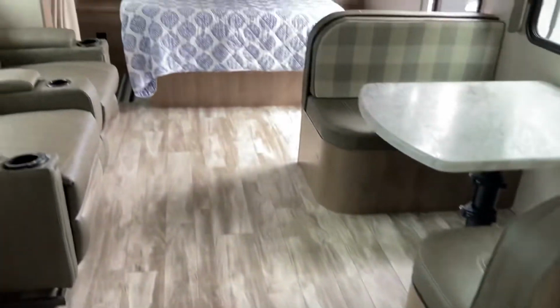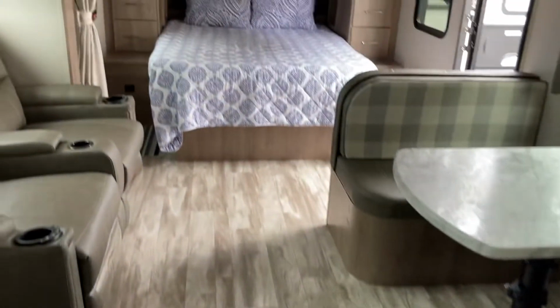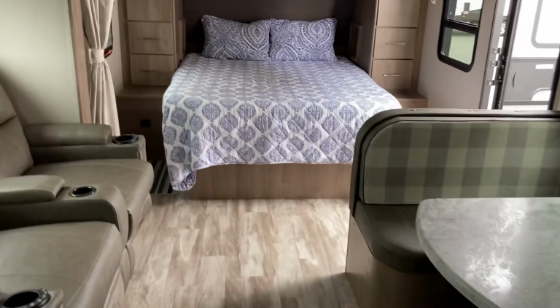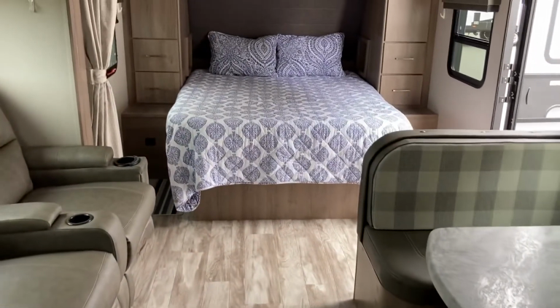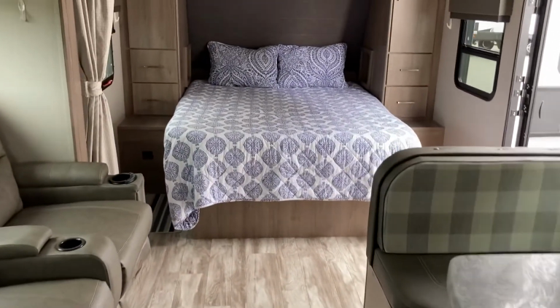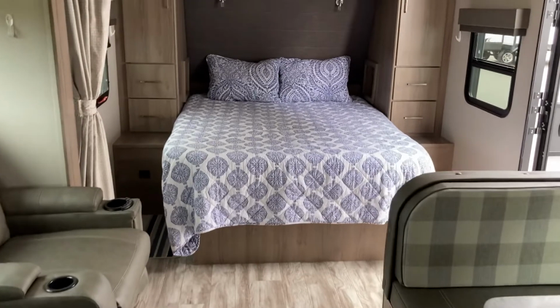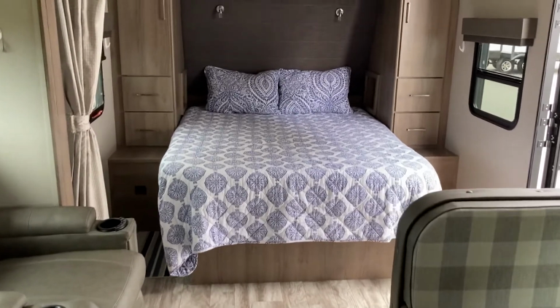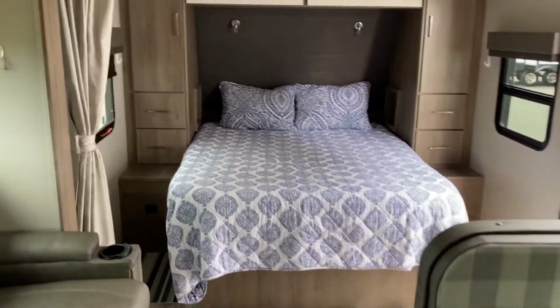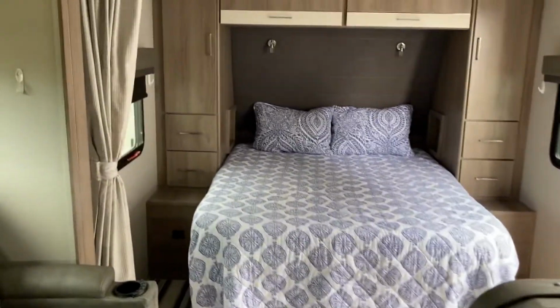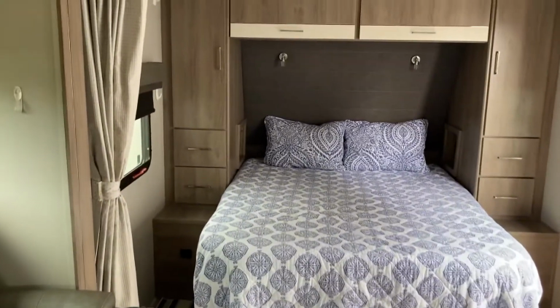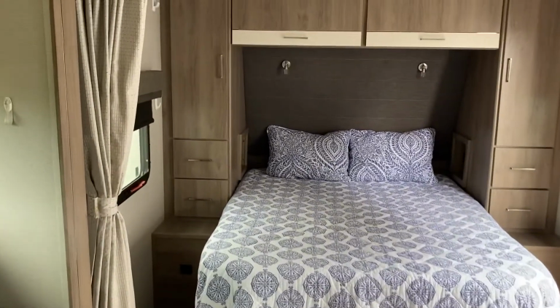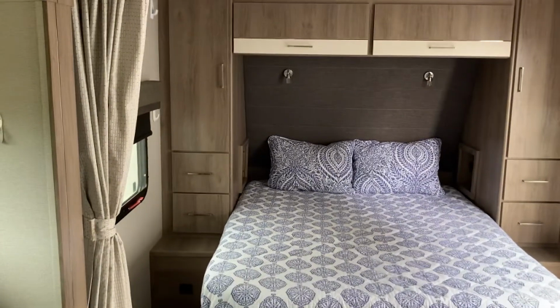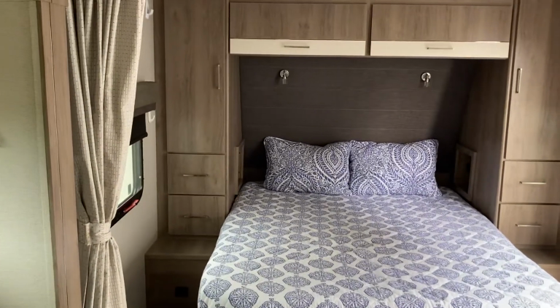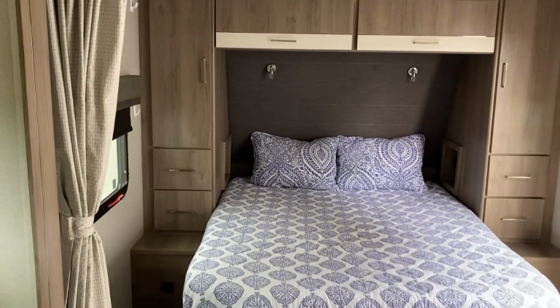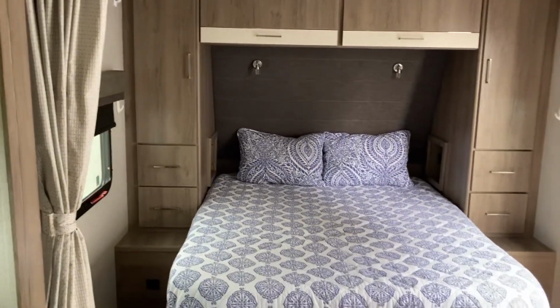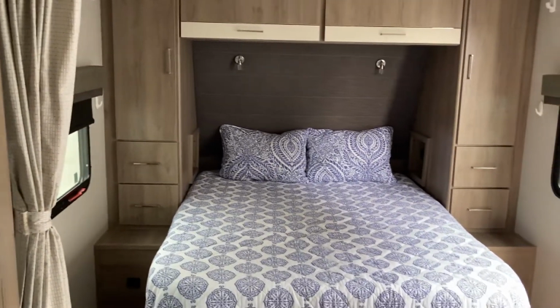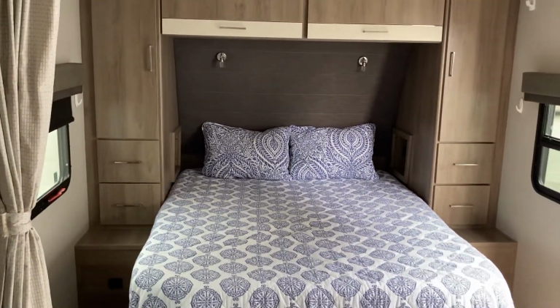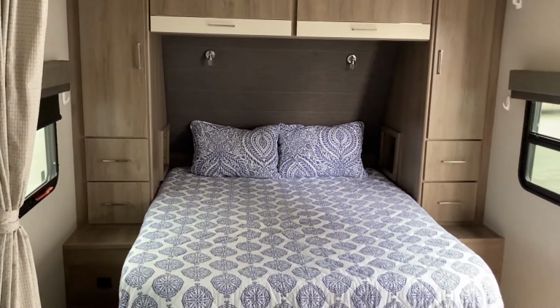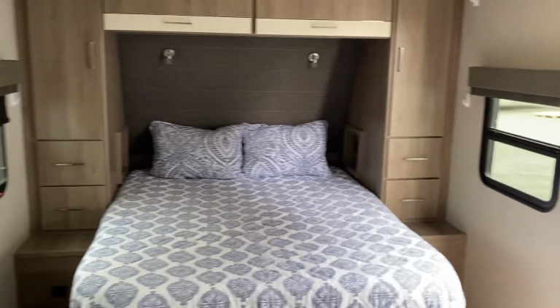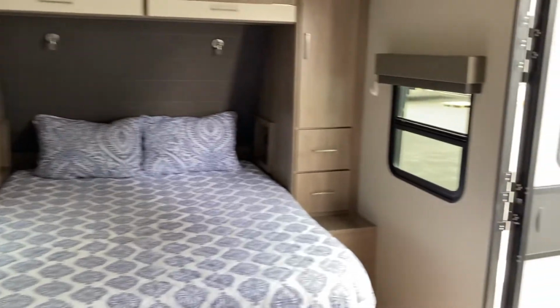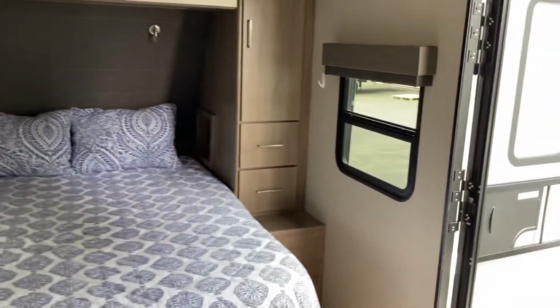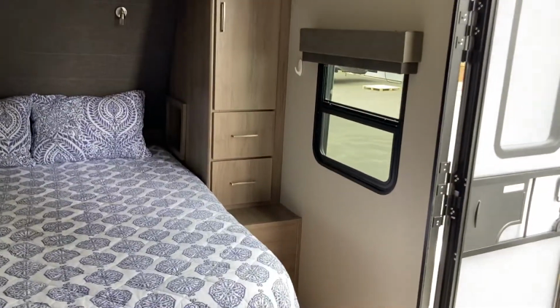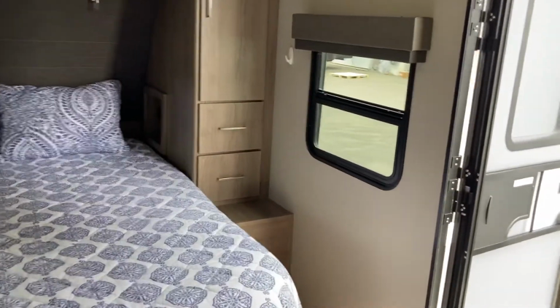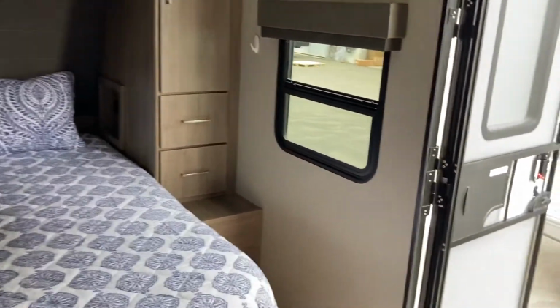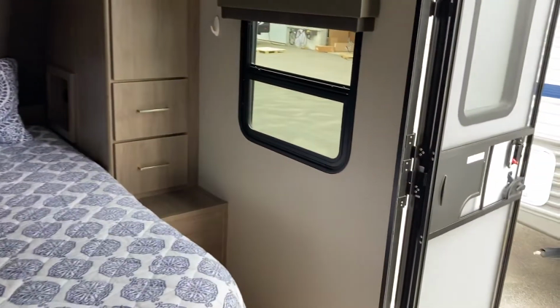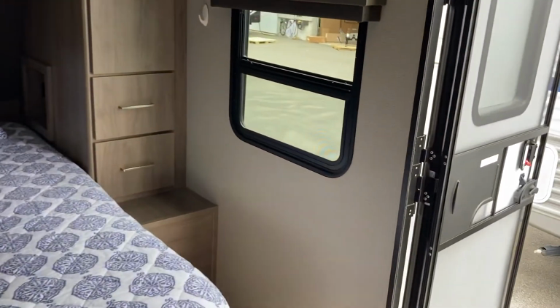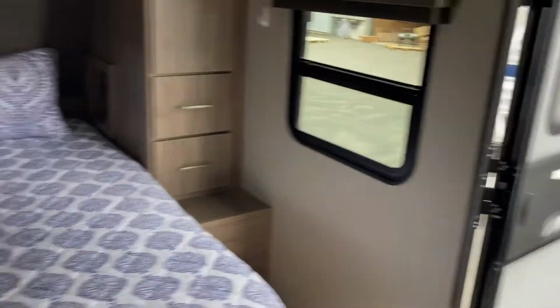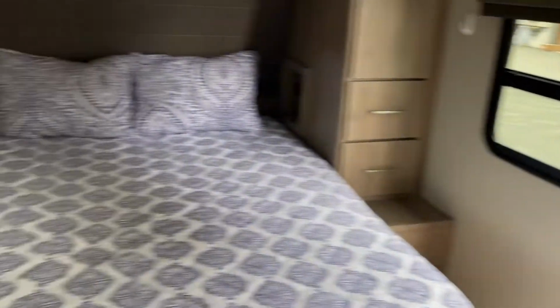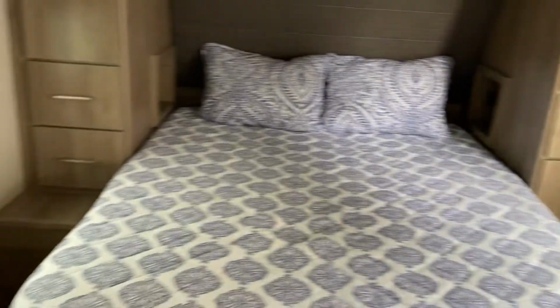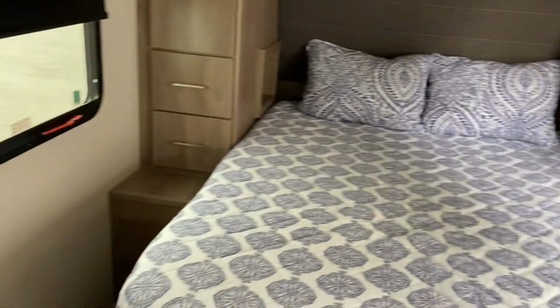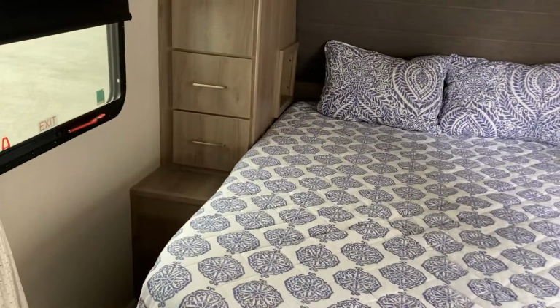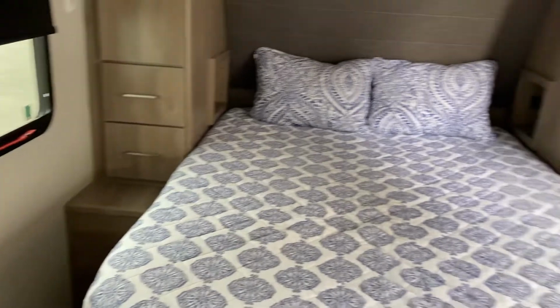Just rounding out the last thing I'd like to show you folks — you do have a privacy curtain here to the left. As you can see, that will close off if you want to close off the bedroom area. And to make things nice and fresh in there, you do have windows on either side that you can pop open to get a little bit of fresh air in there.